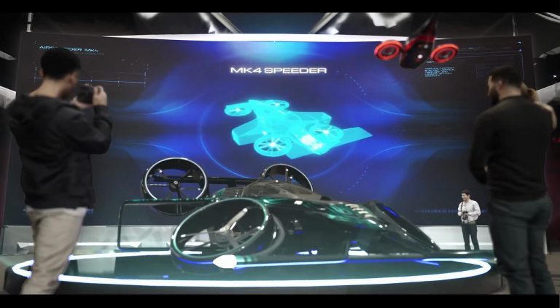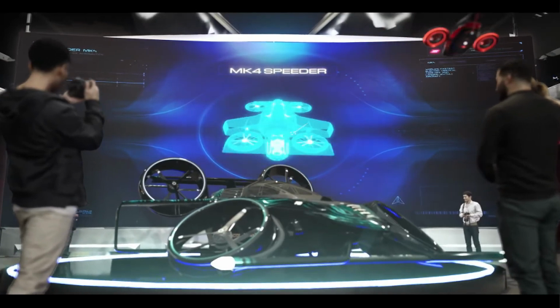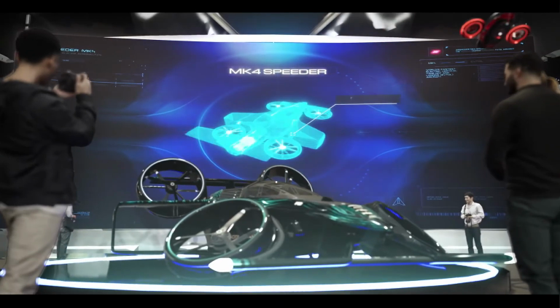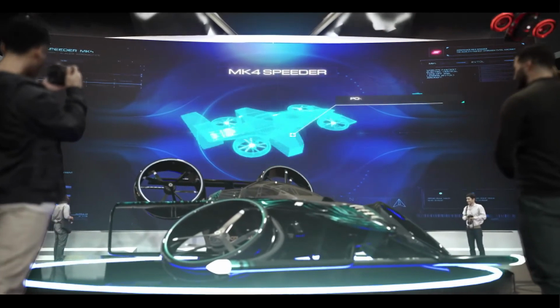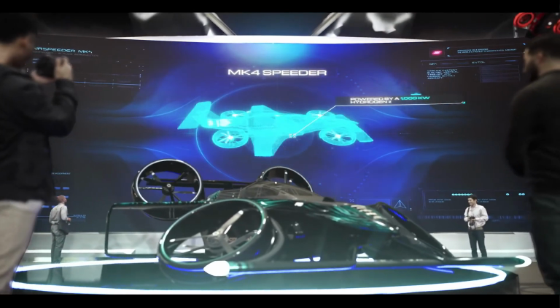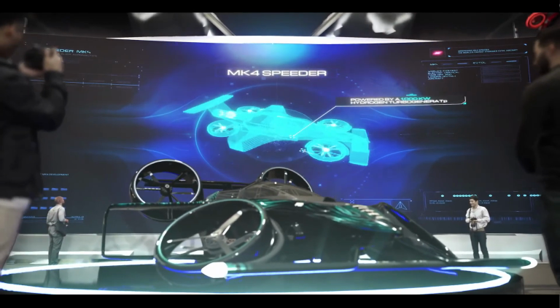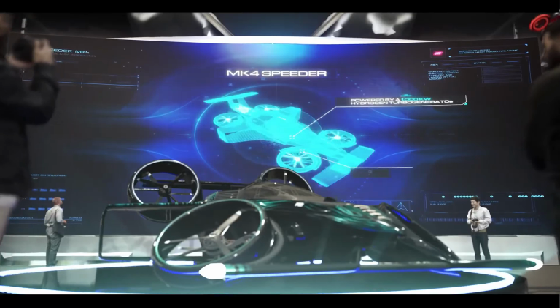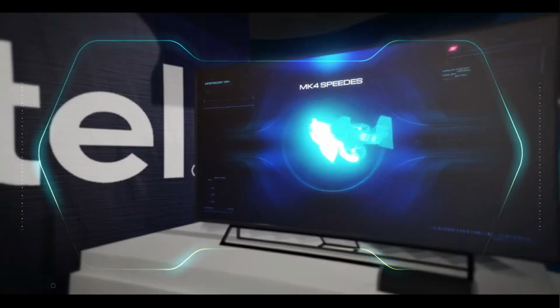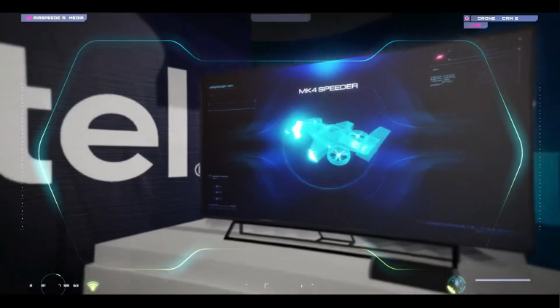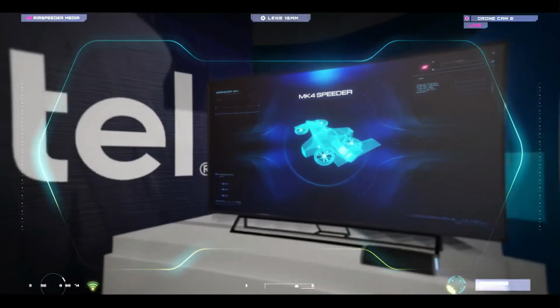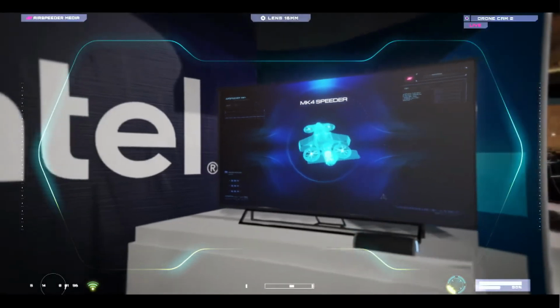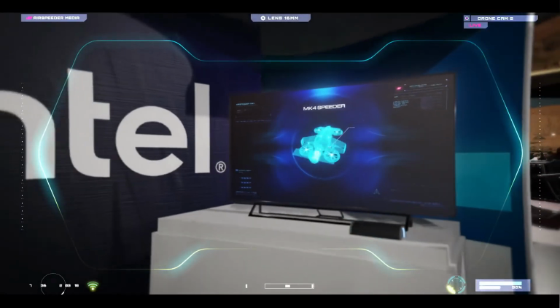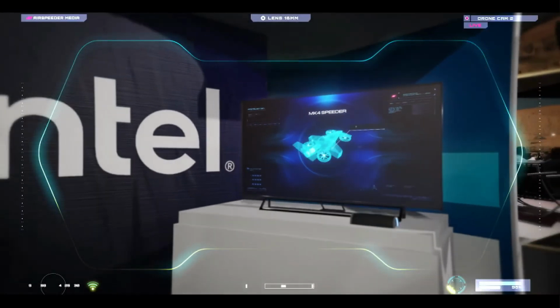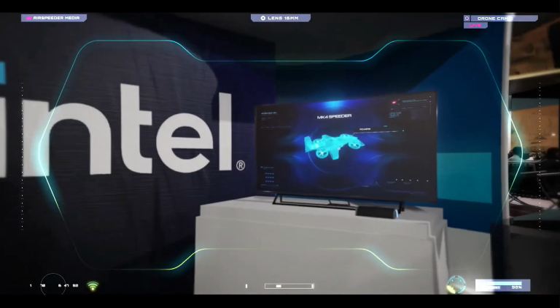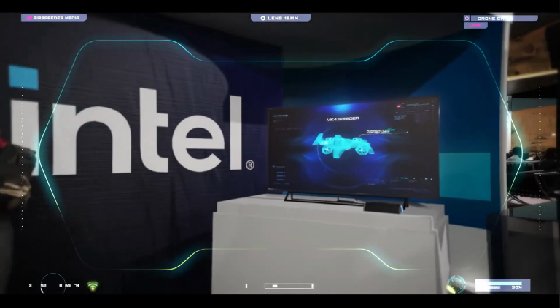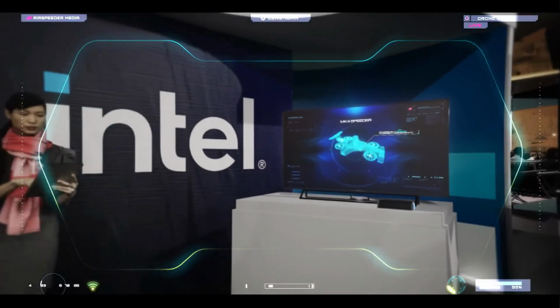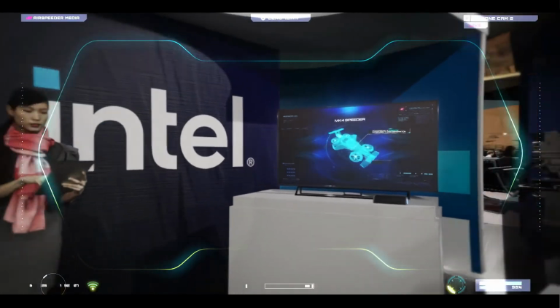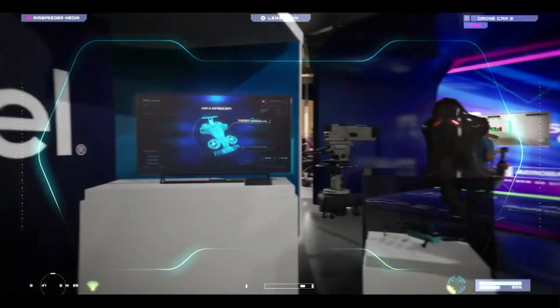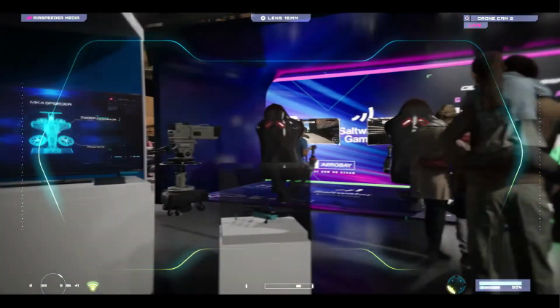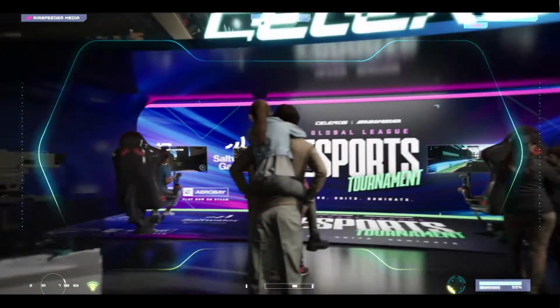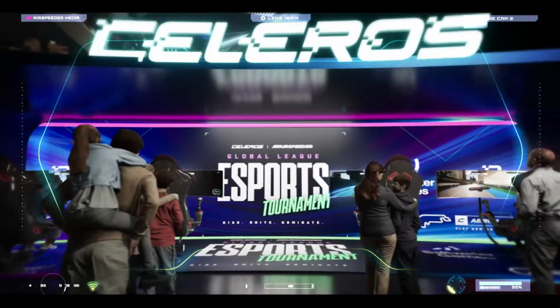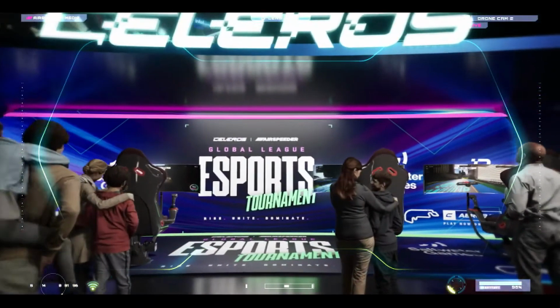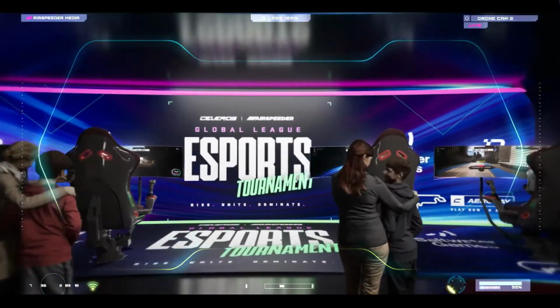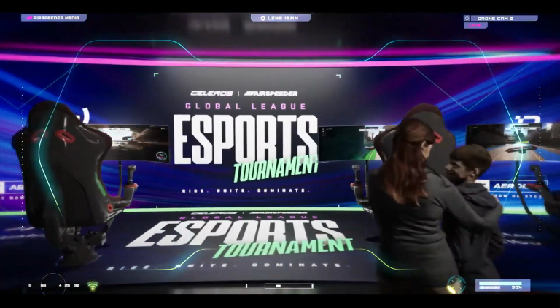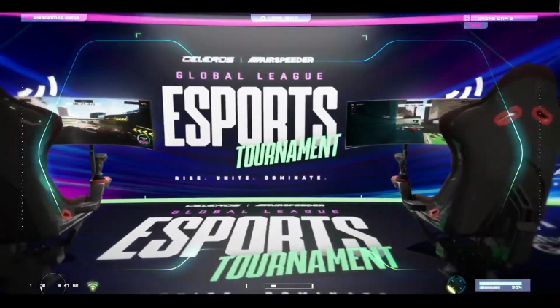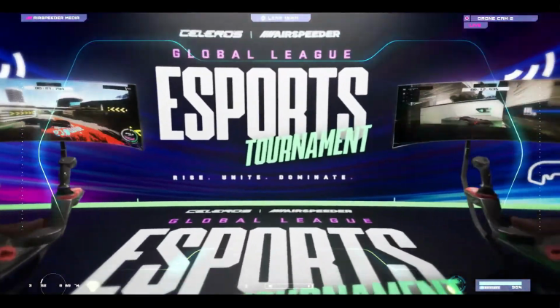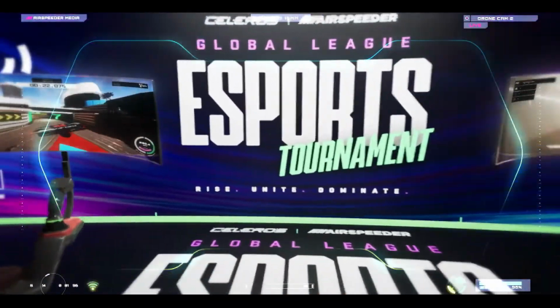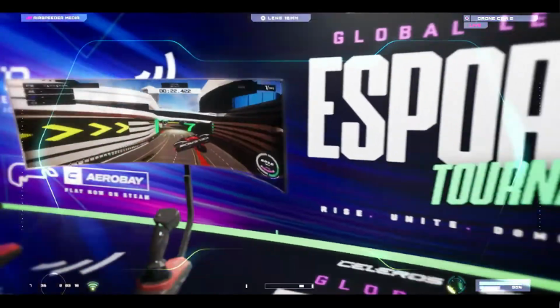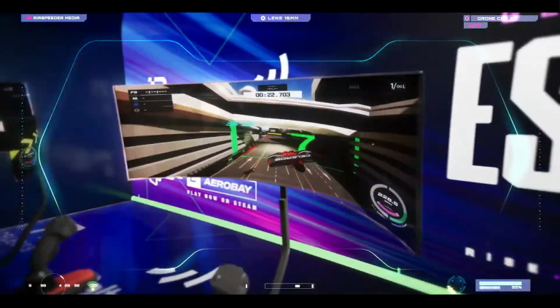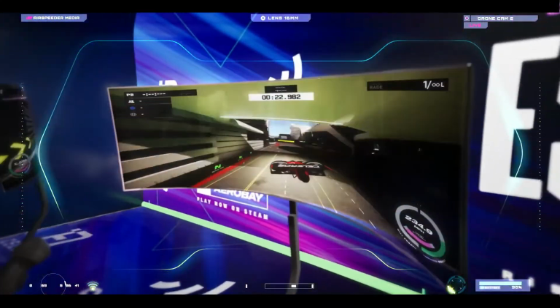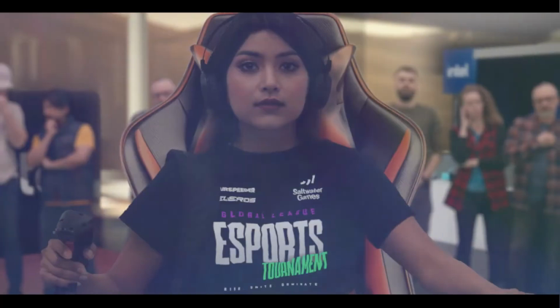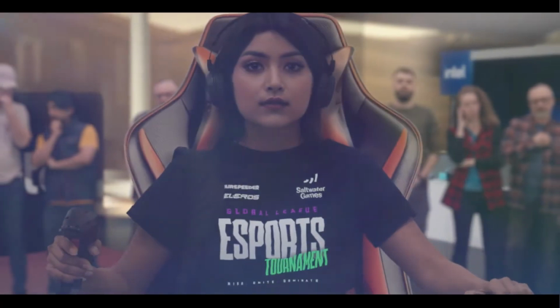To keep pilots safe at these extreme speeds, the MK4 is equipped with advanced sensors like LiDAR and radar to prevent mid-air collisions, giving pilots super senses similar to Iron Man's helmet.